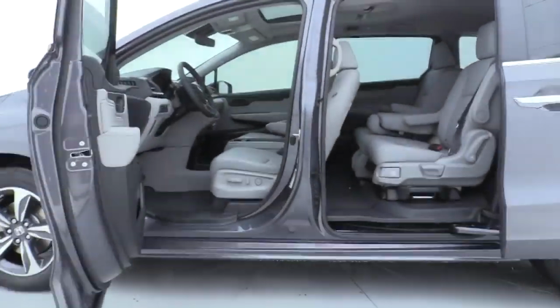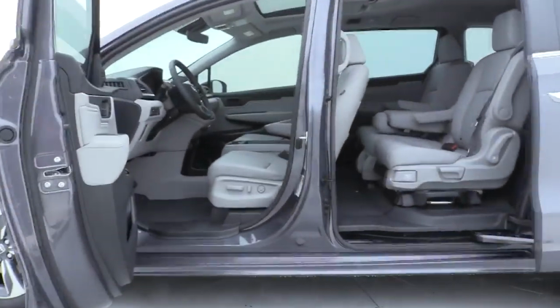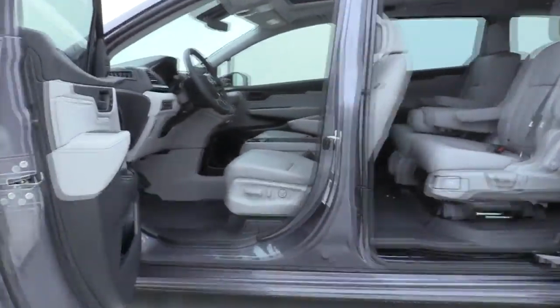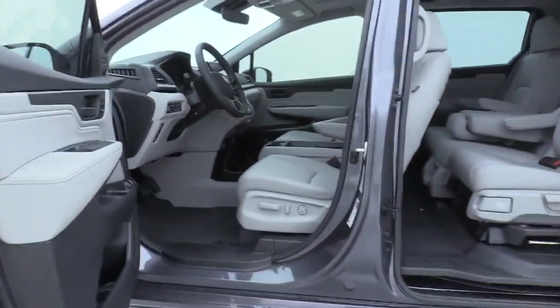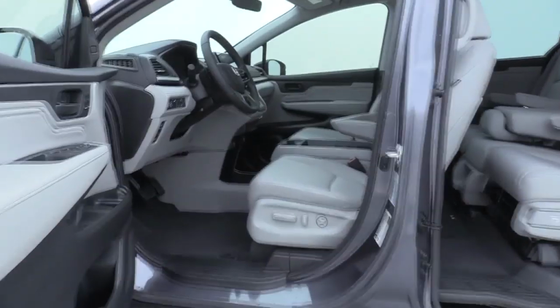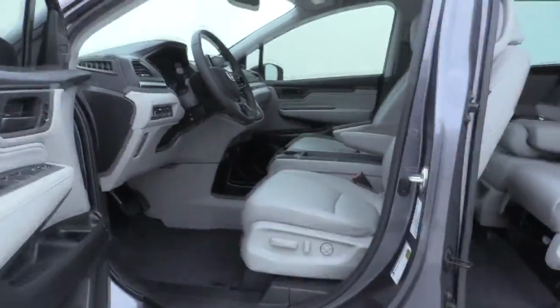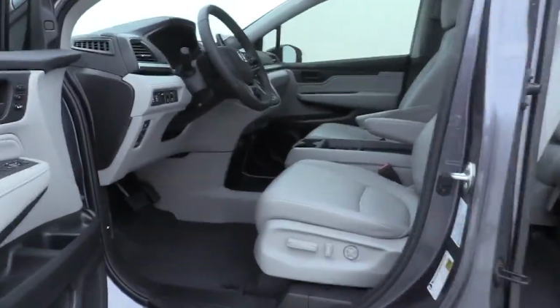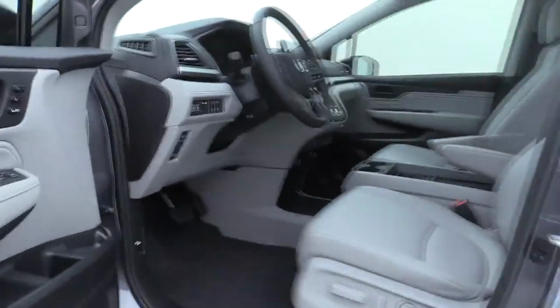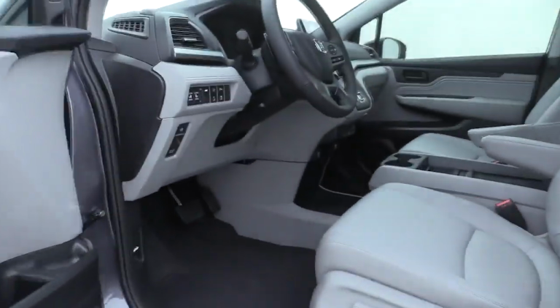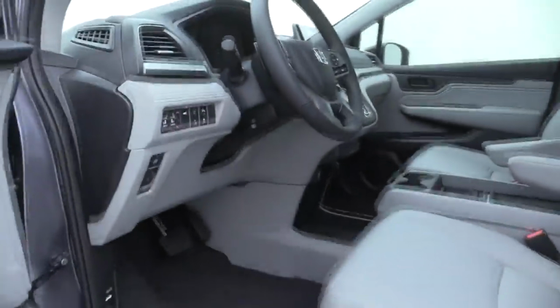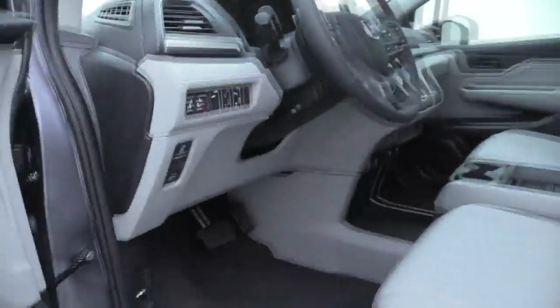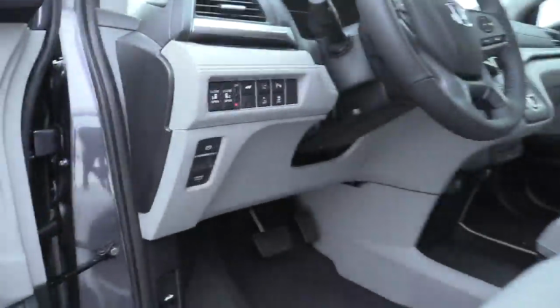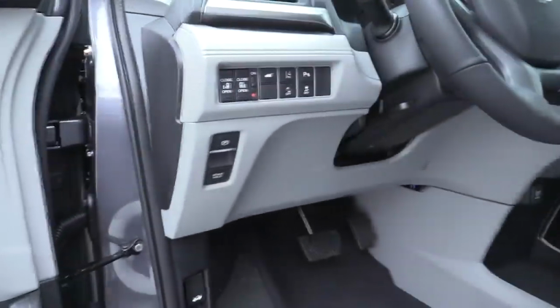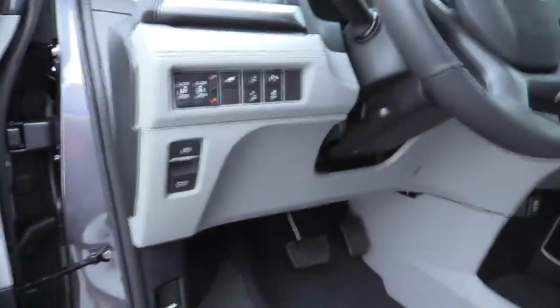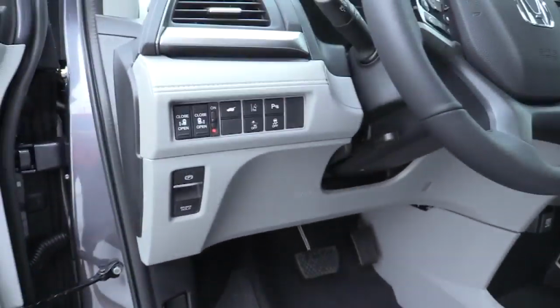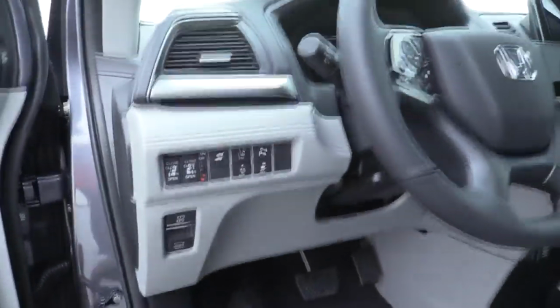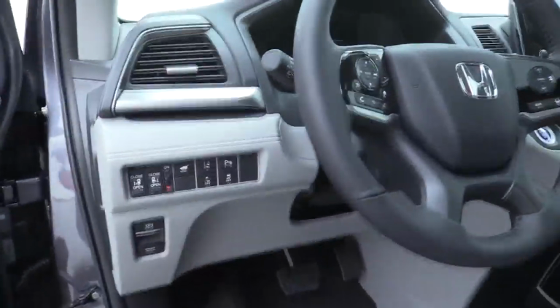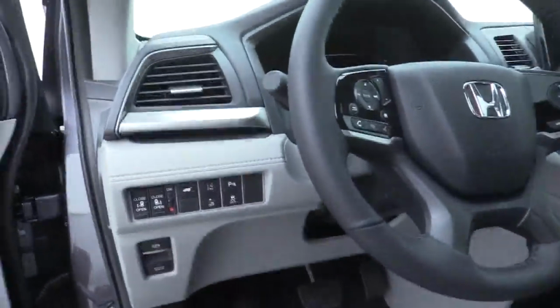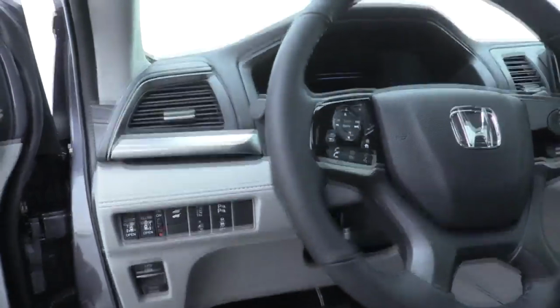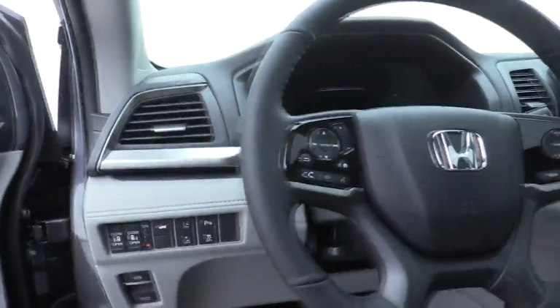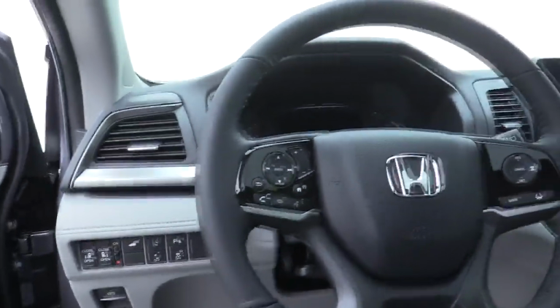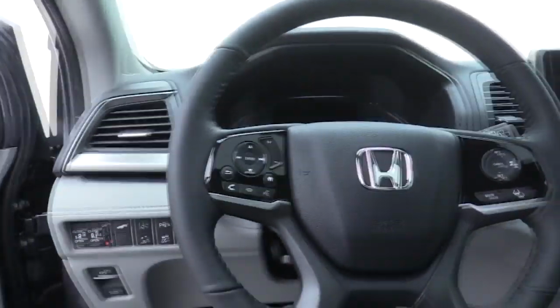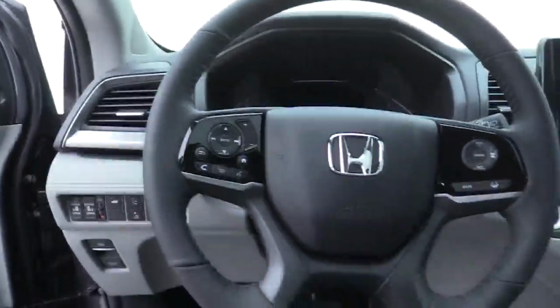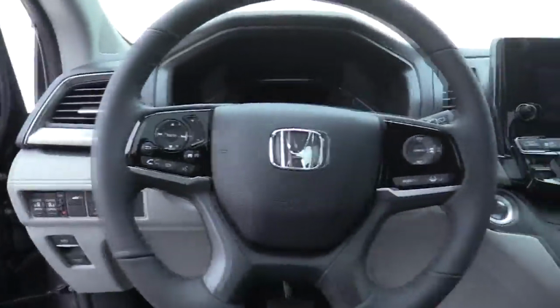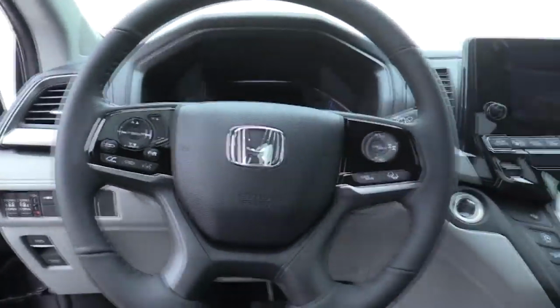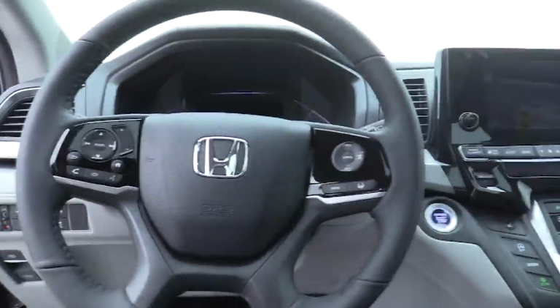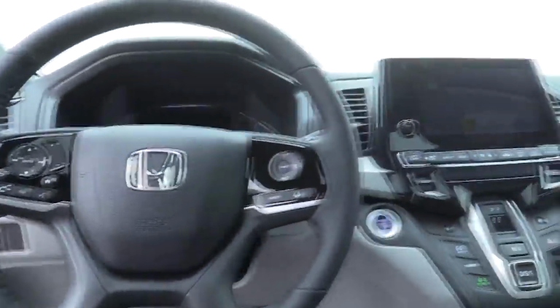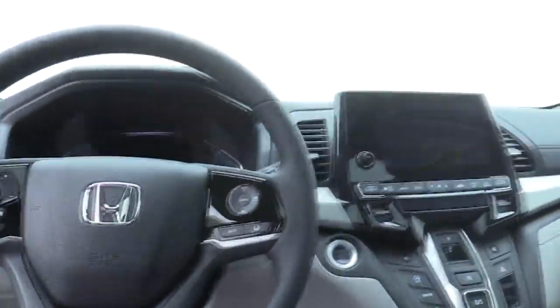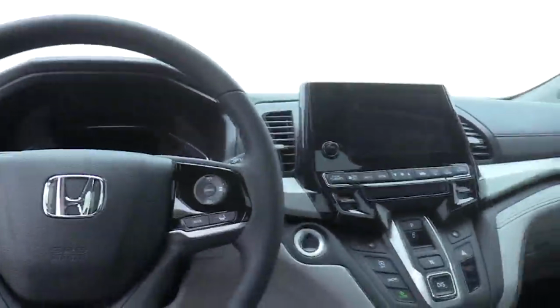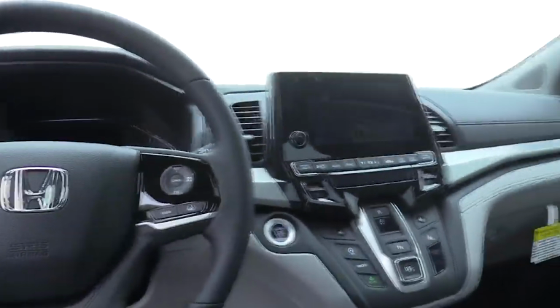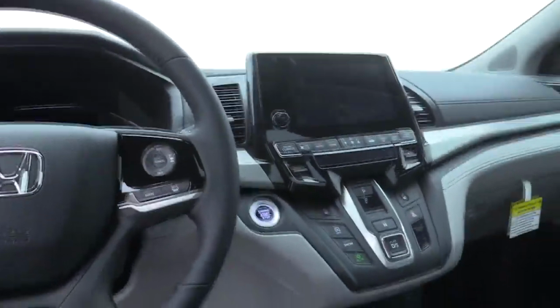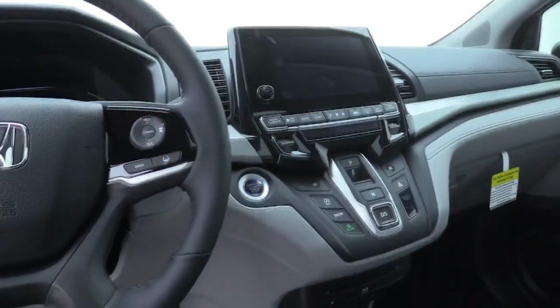Rear window defroster, CD player, fog lights, security system, trip computer, compass, electronic stability control, heated front seats, power windows, remote keyless entry, panic alarm.